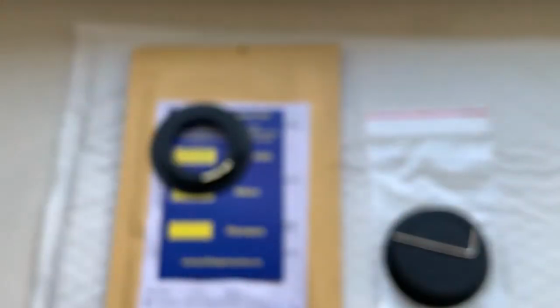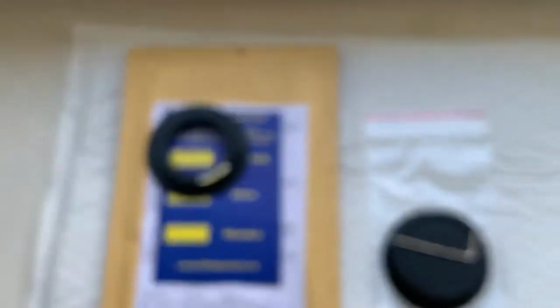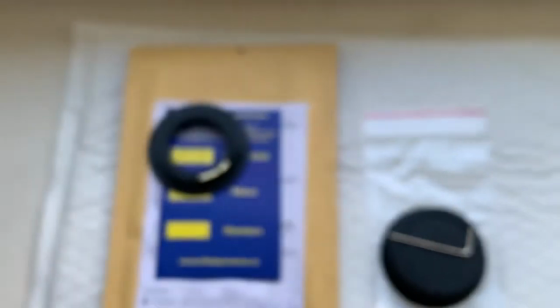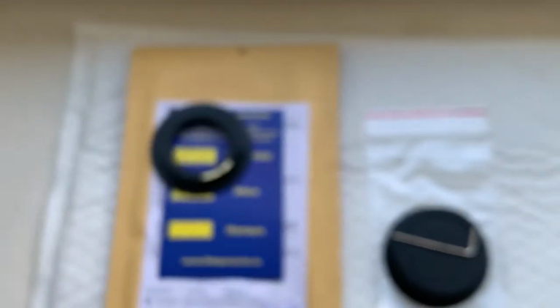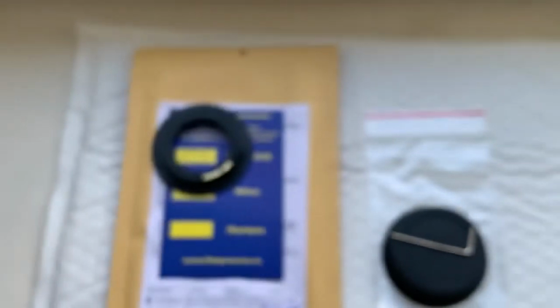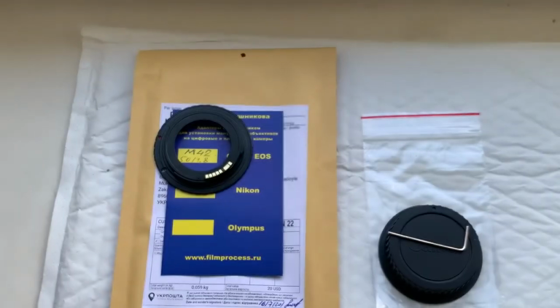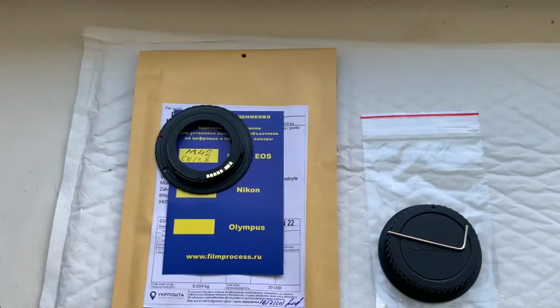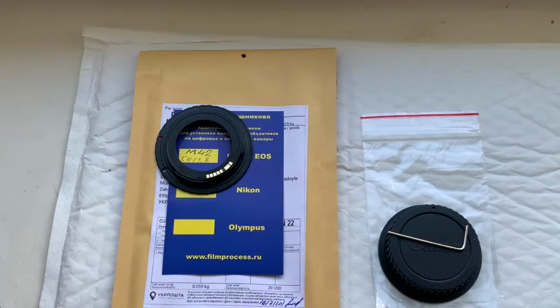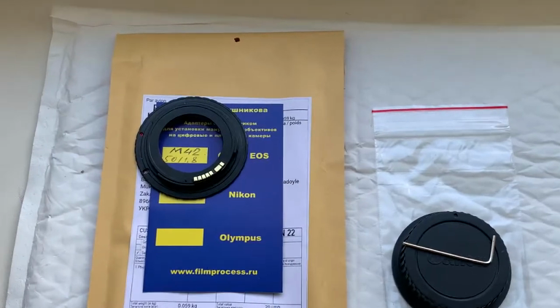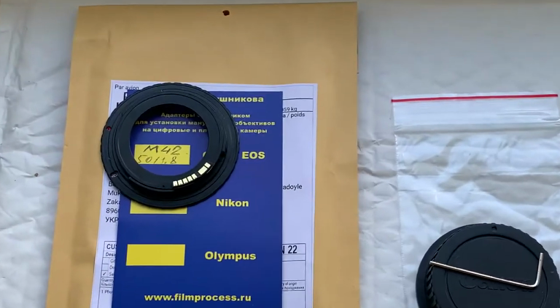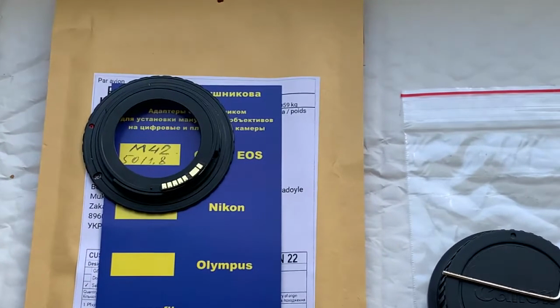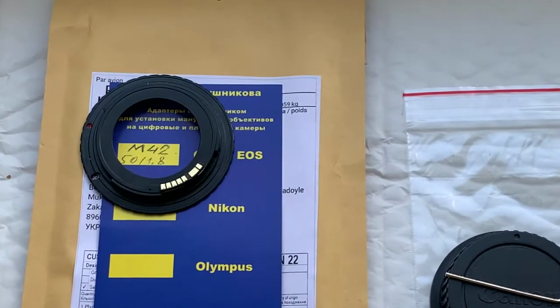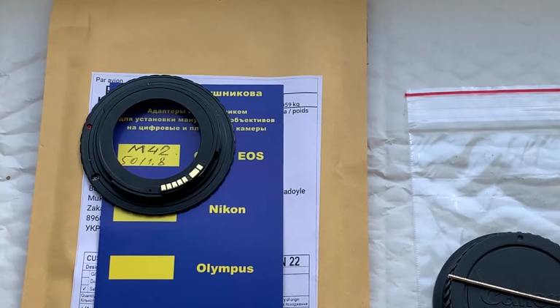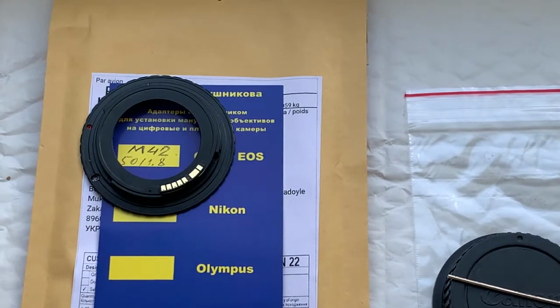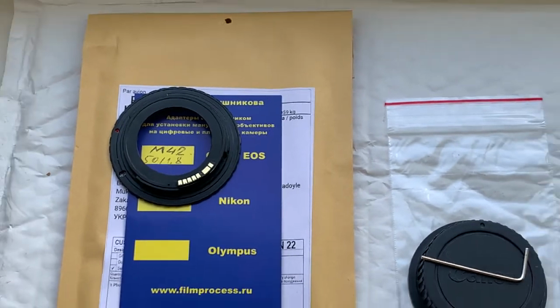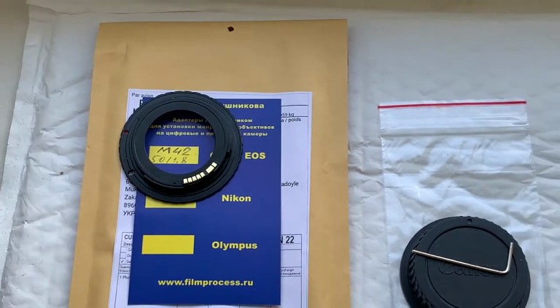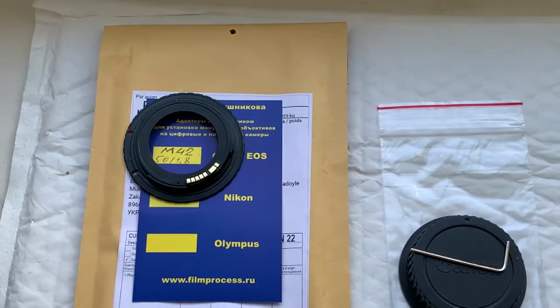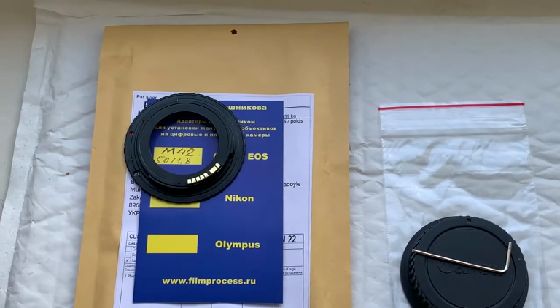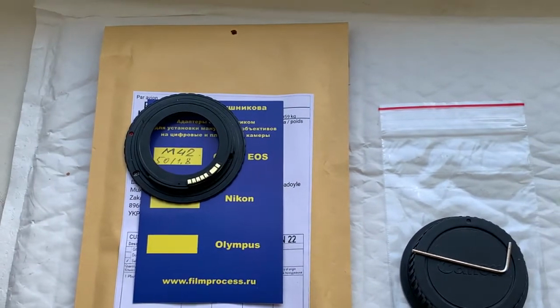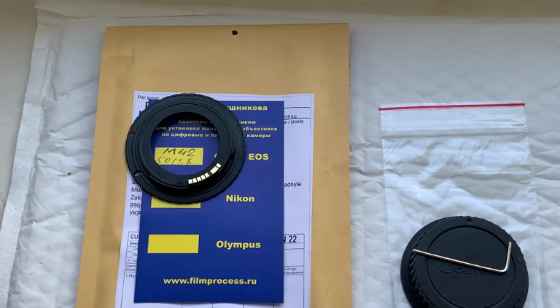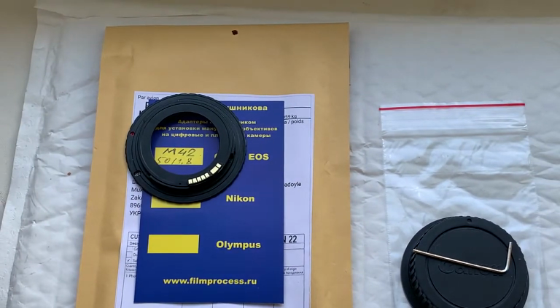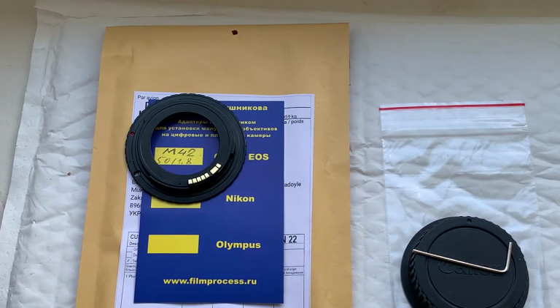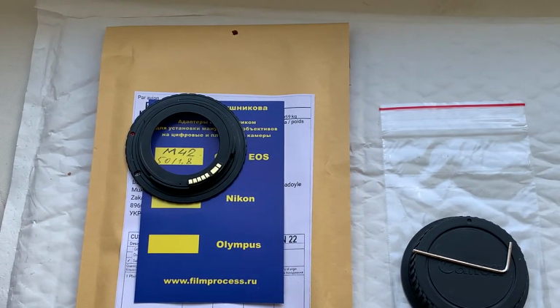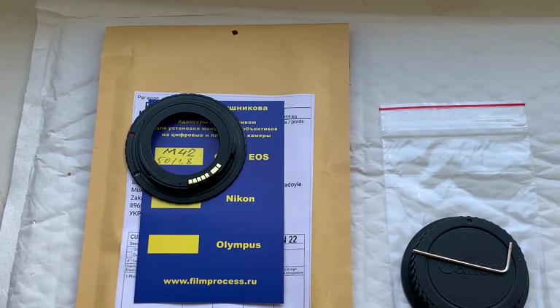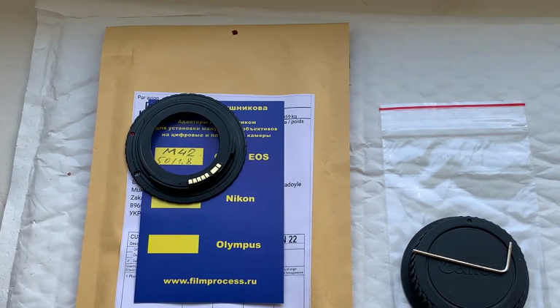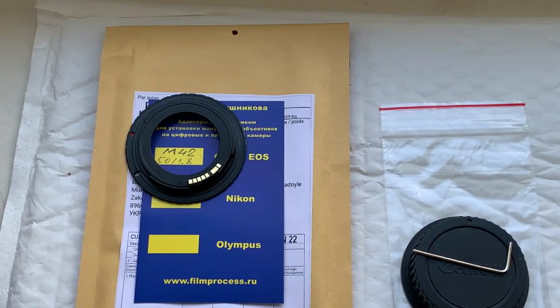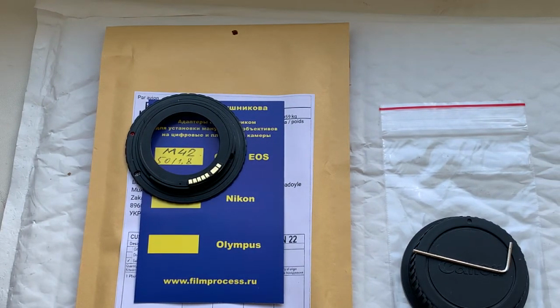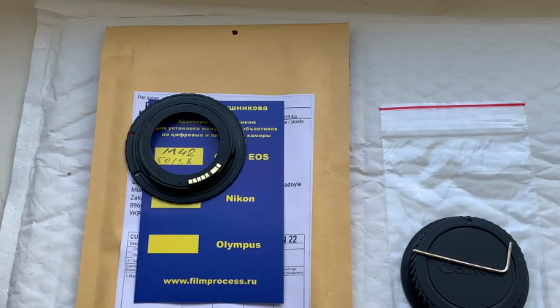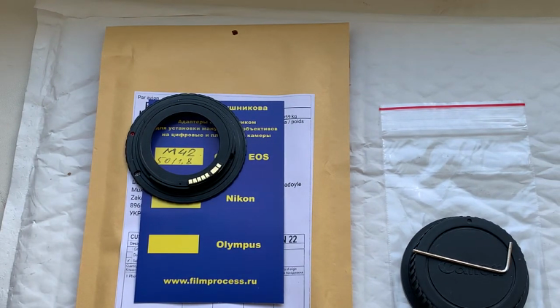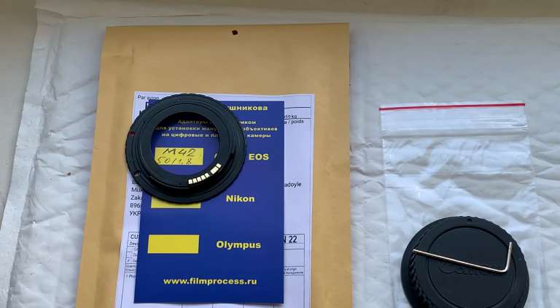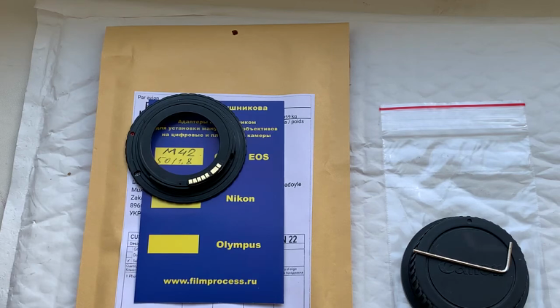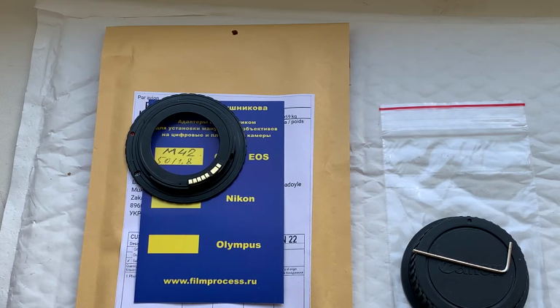Now I'll package your adapter and send it to you today. Thank you for your purchase and thank you for your attention.